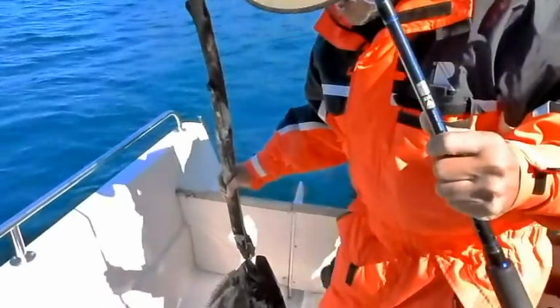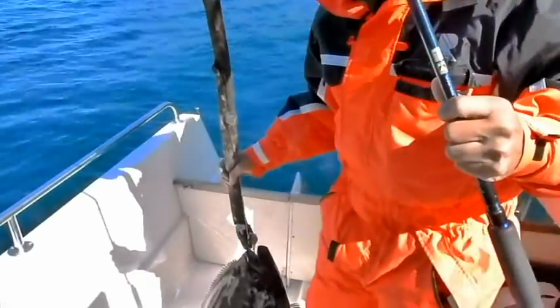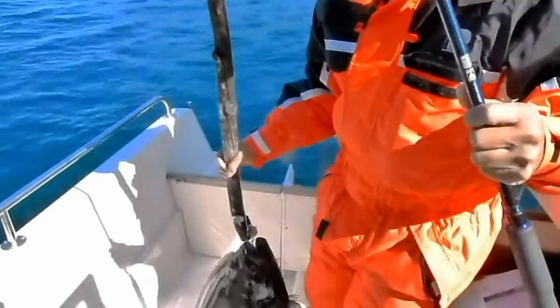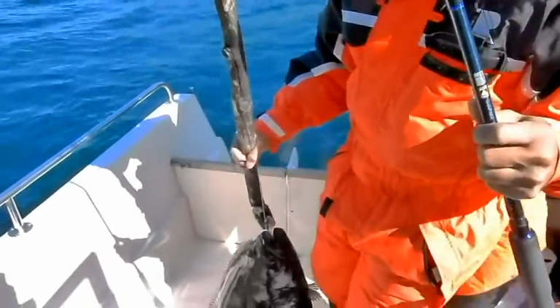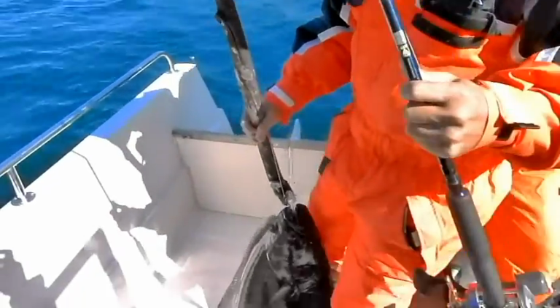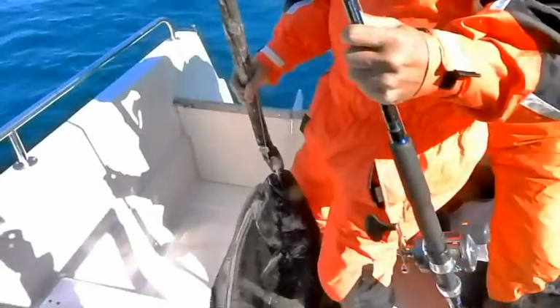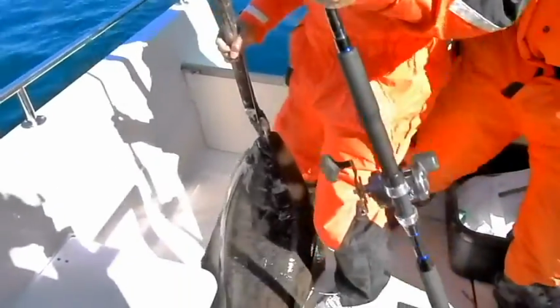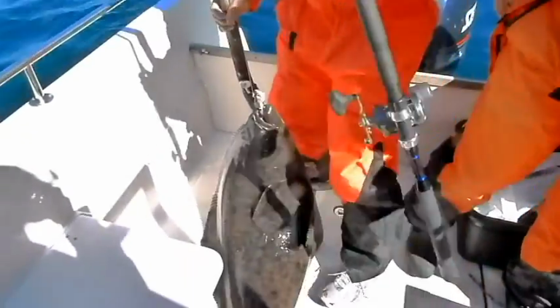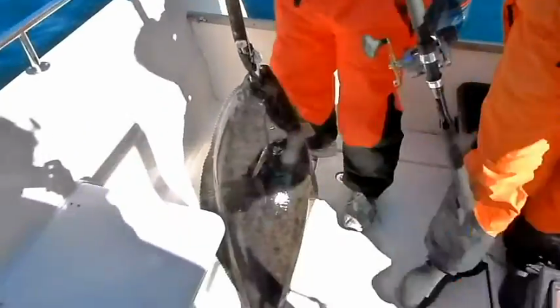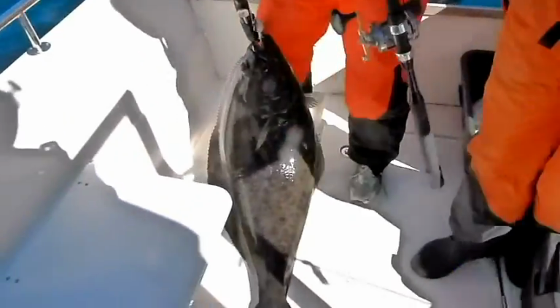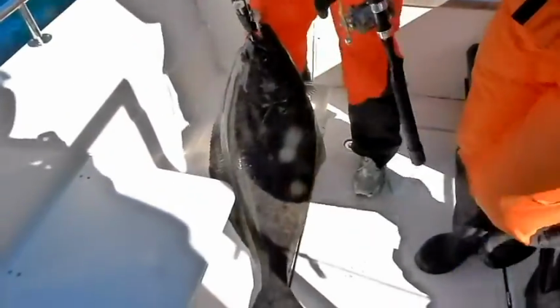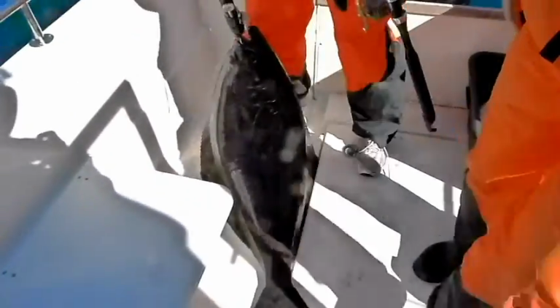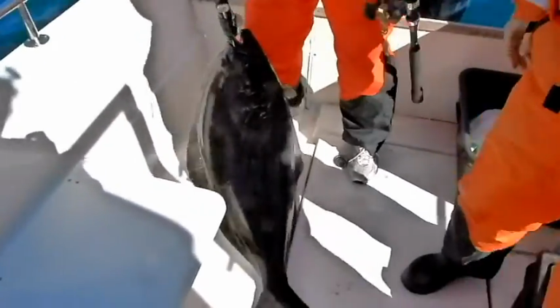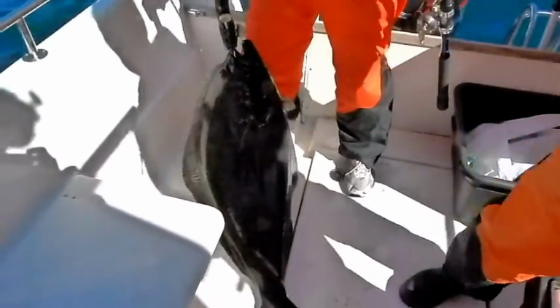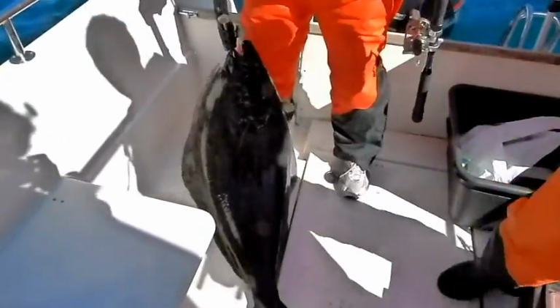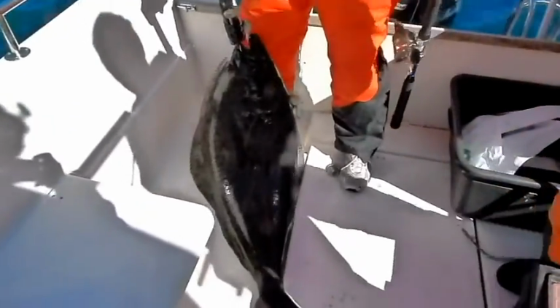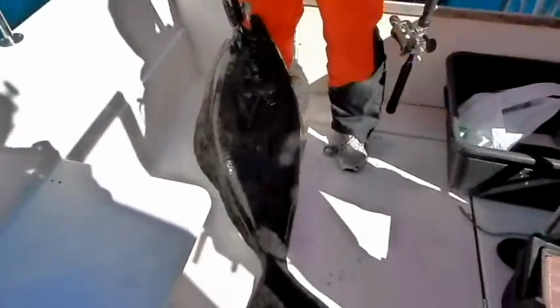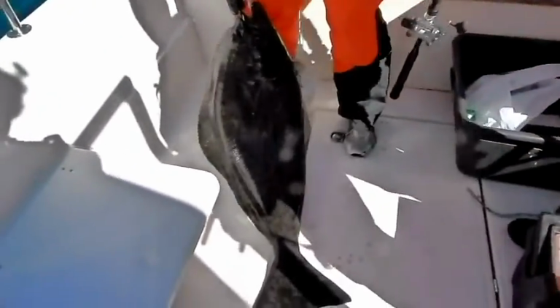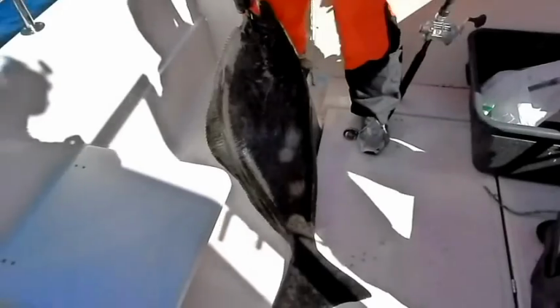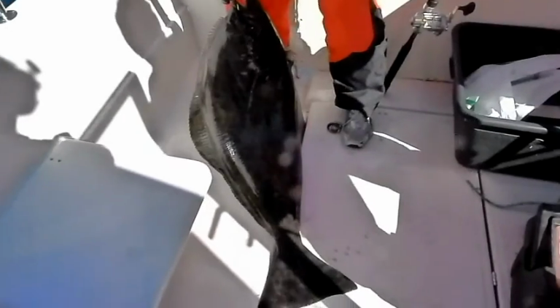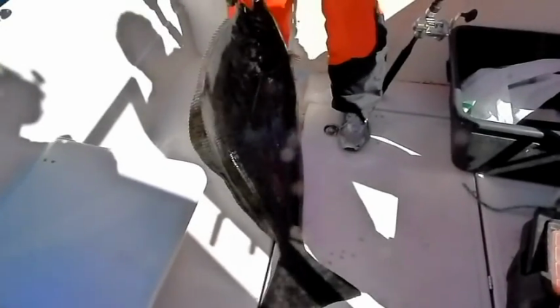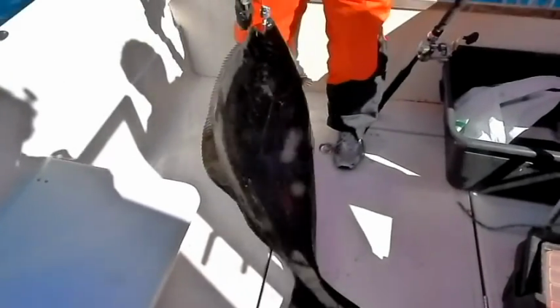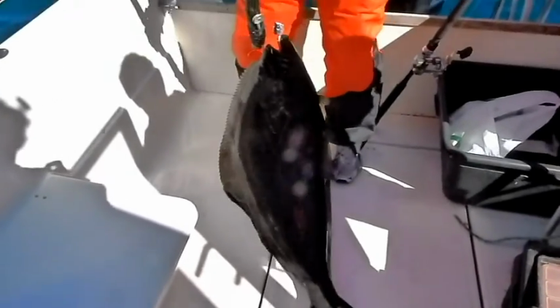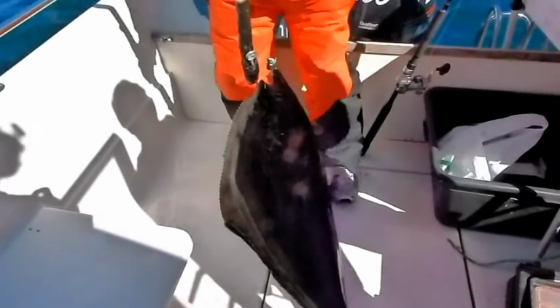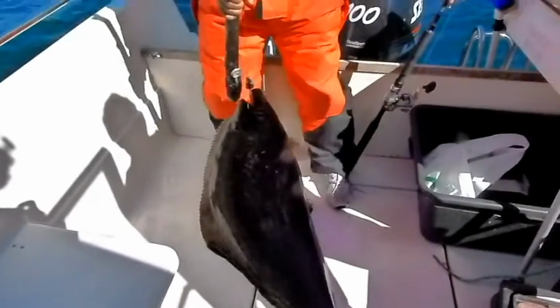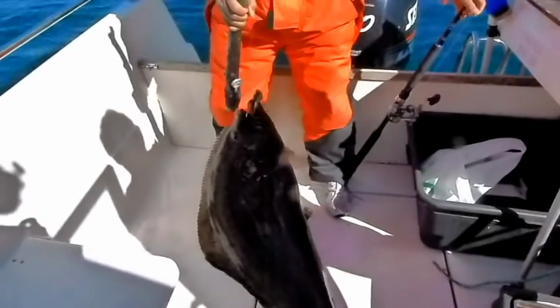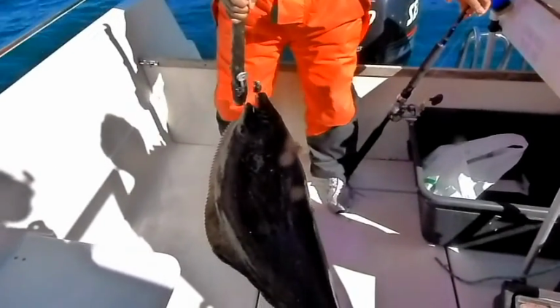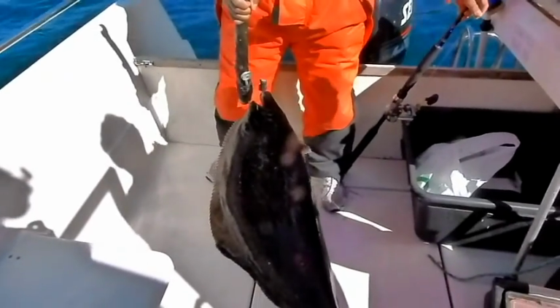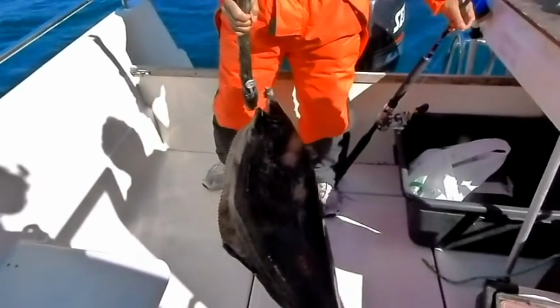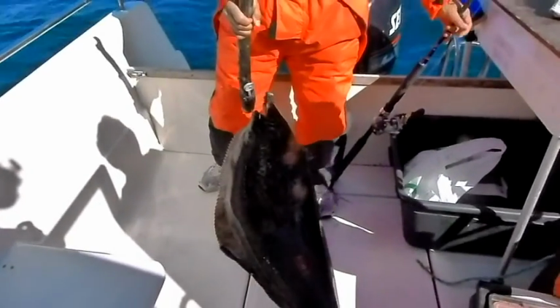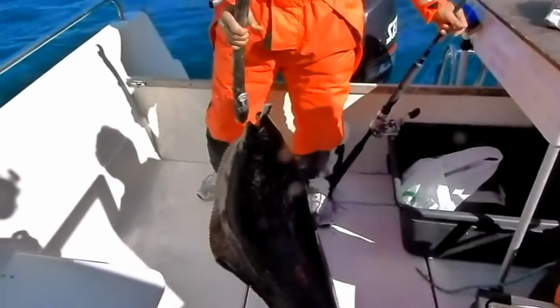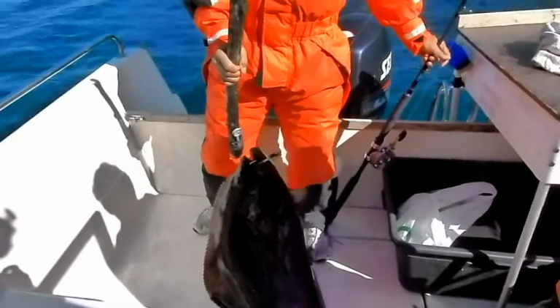This is half an hour later. I think this is heavier than the cod. Maybe not — they're not 15 kilos. I think this is heavier than the cod. What a fish. Between 13 and 15 kilos, I think.